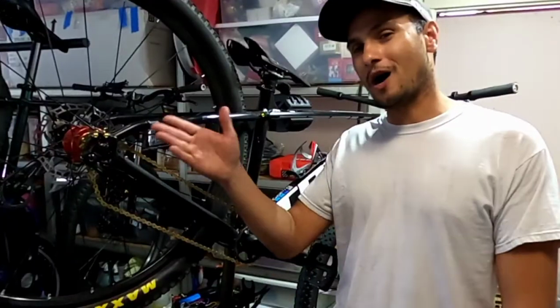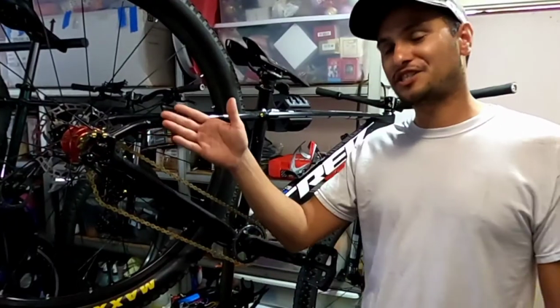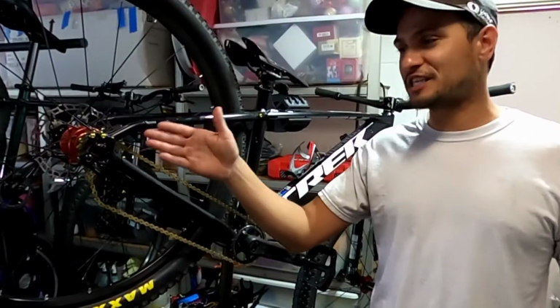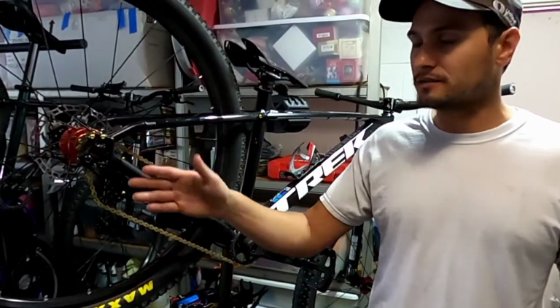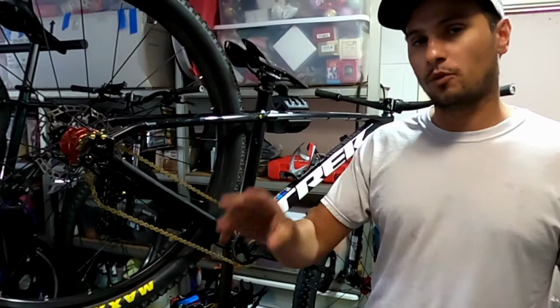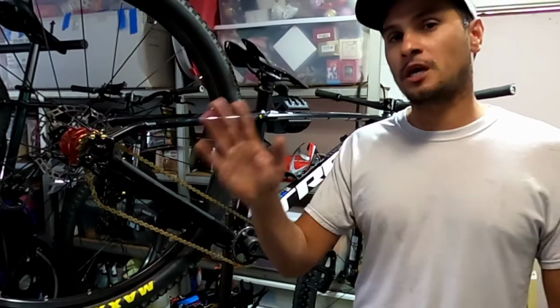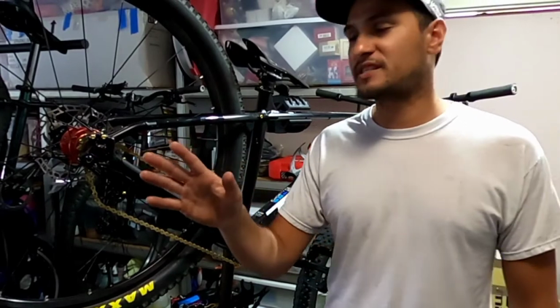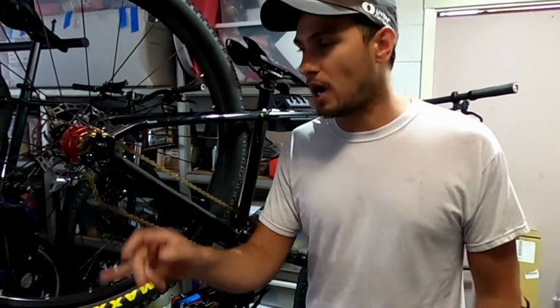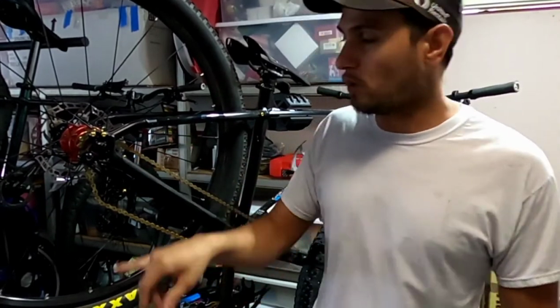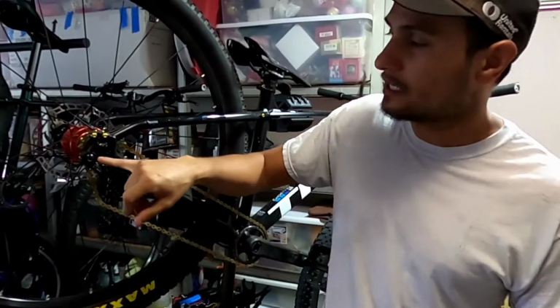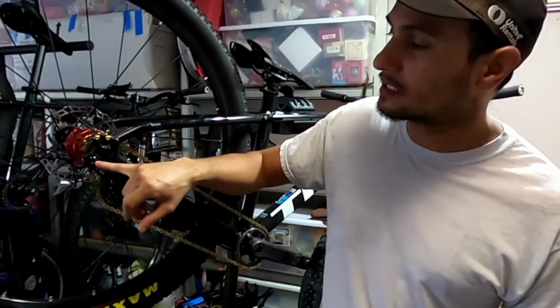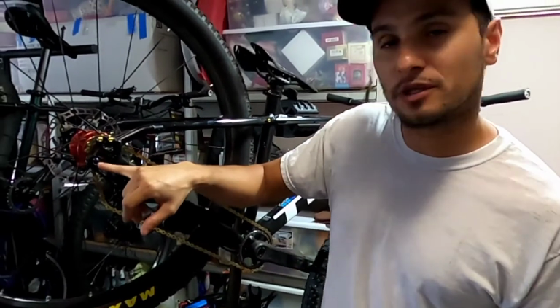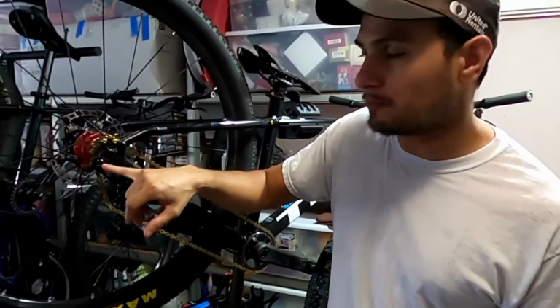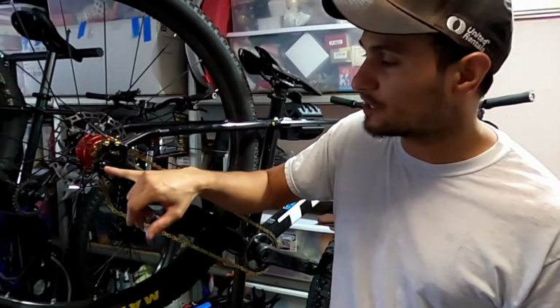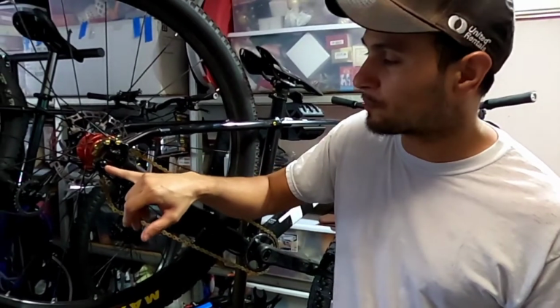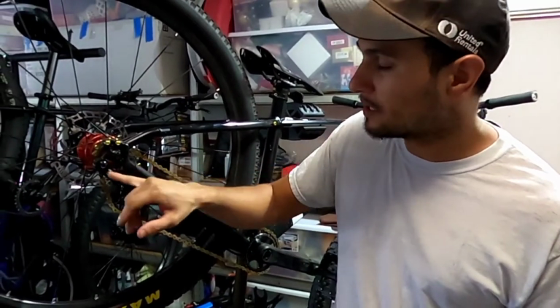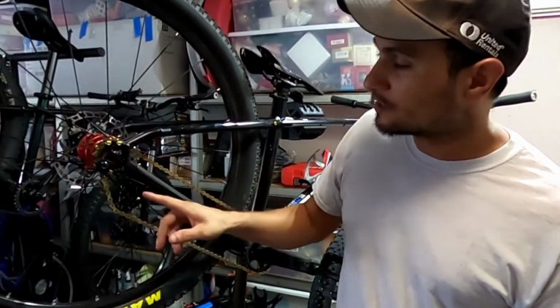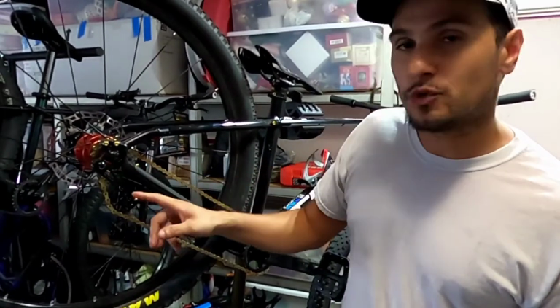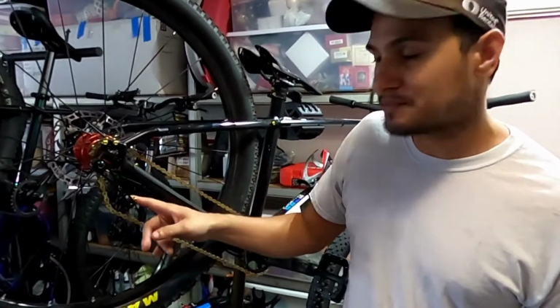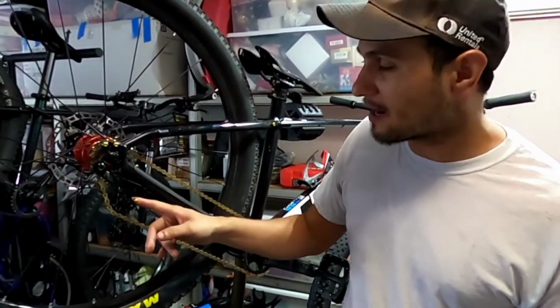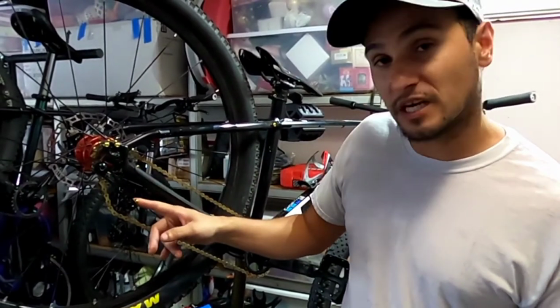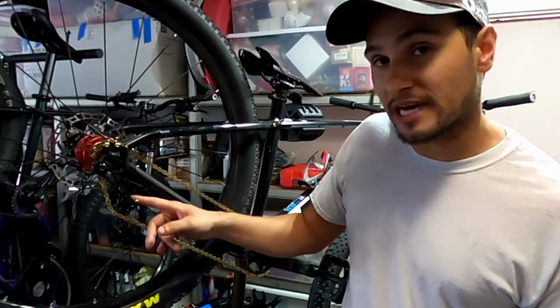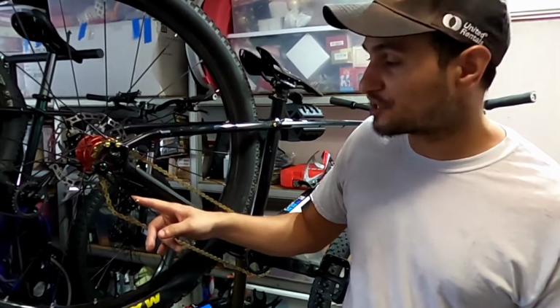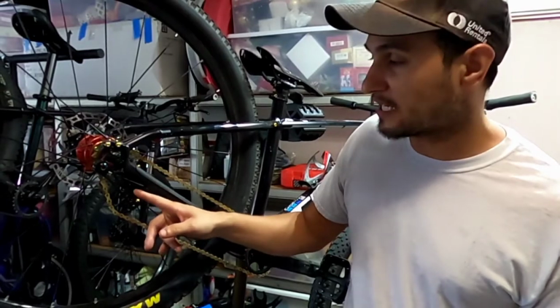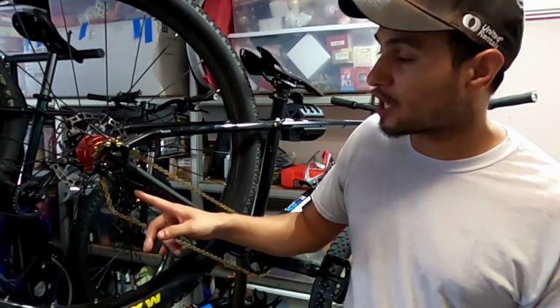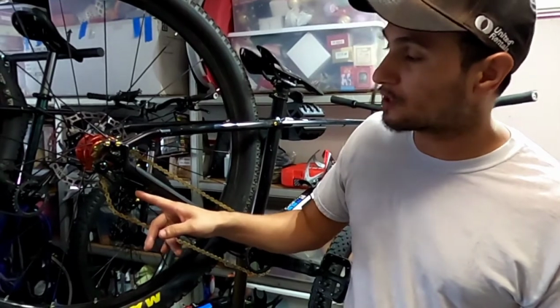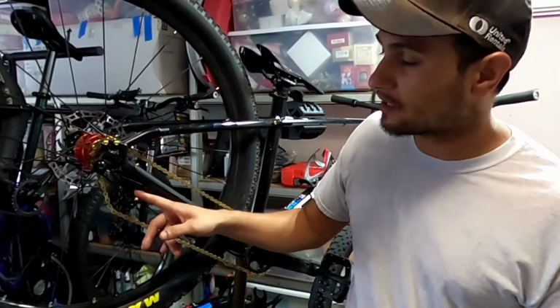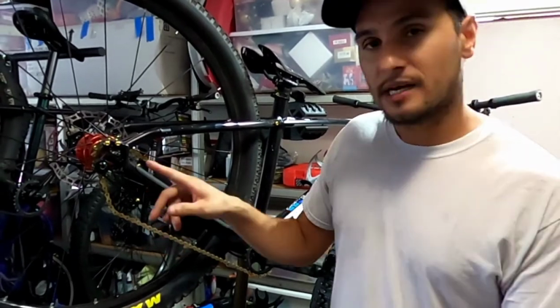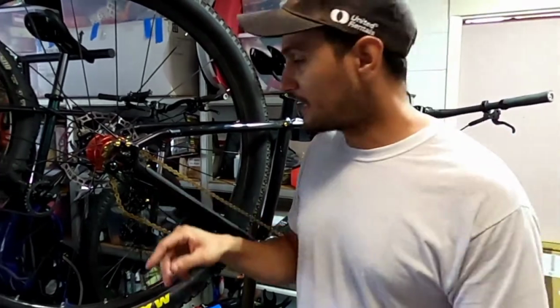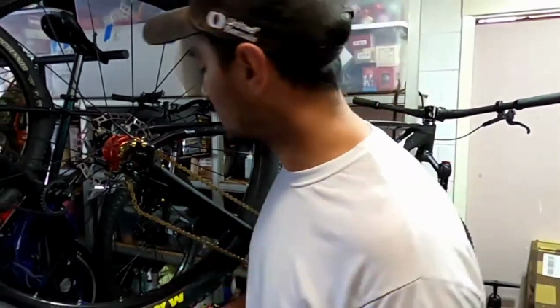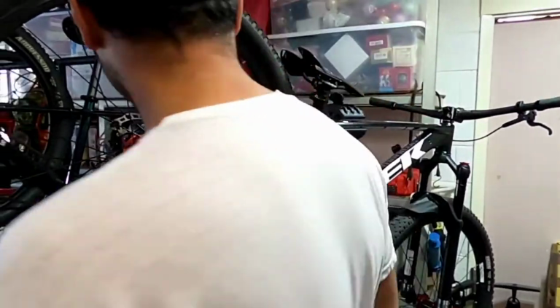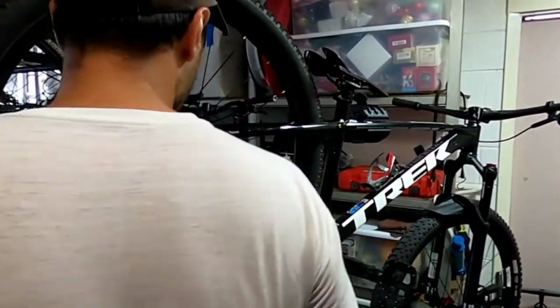So why am I changing it out? Well, there are a couple reasons: one, the six millimeter bolt is stripping; two, I'm tired of aligning the chain and the jockey wheel together, and as you can see right here...